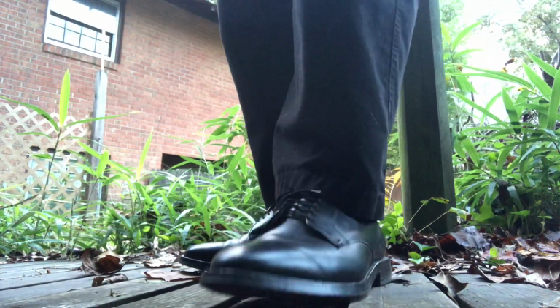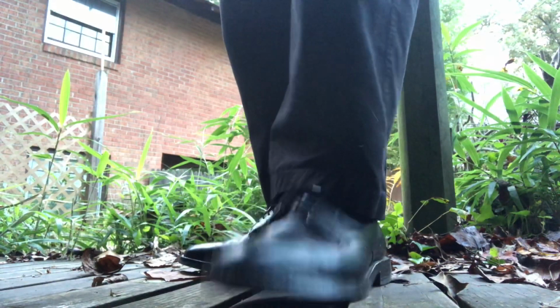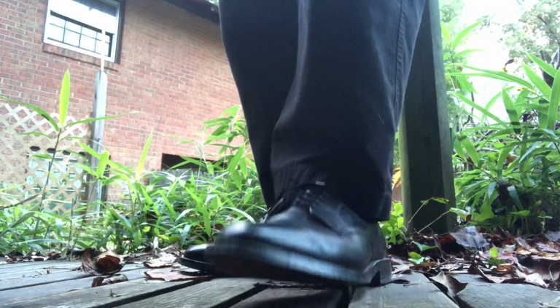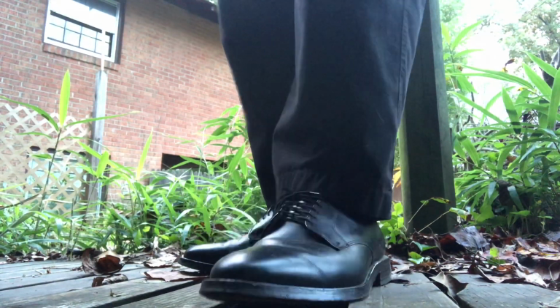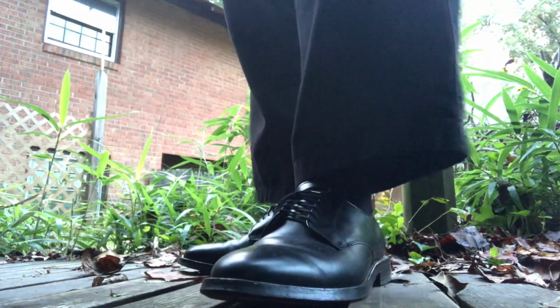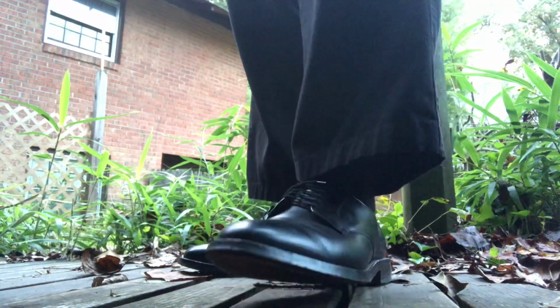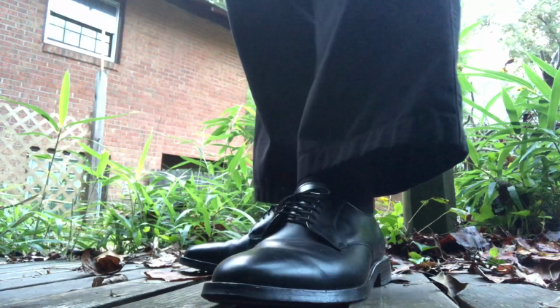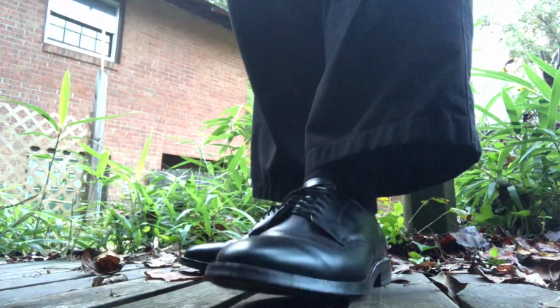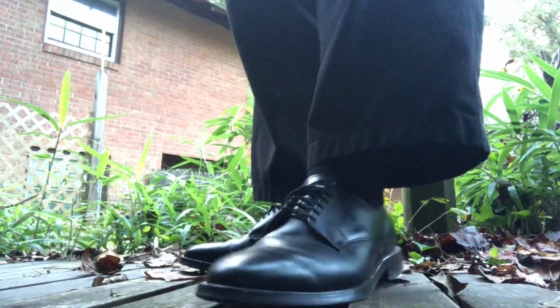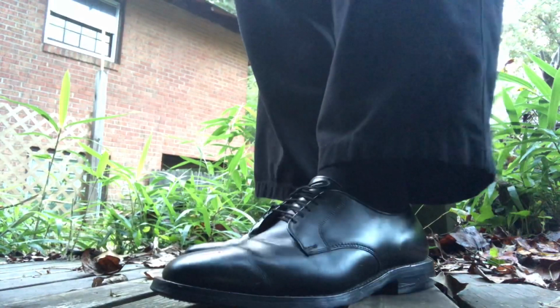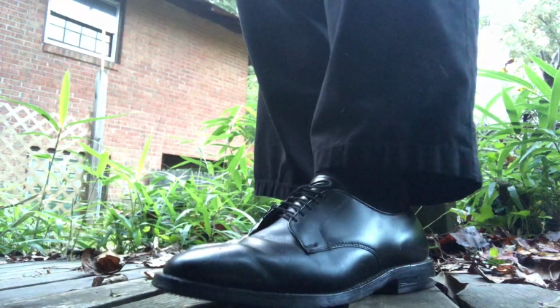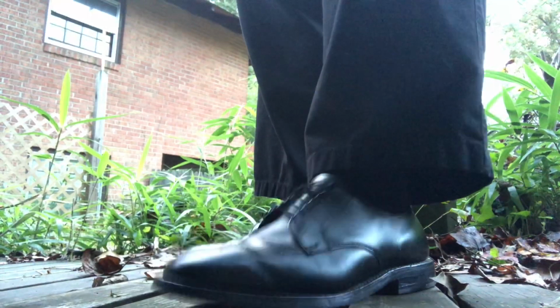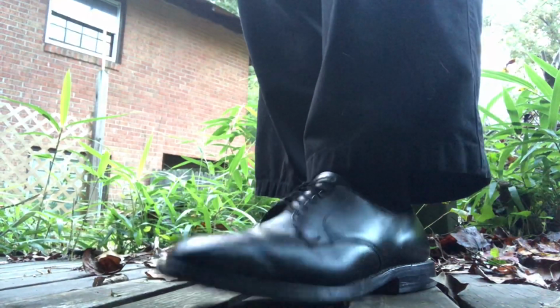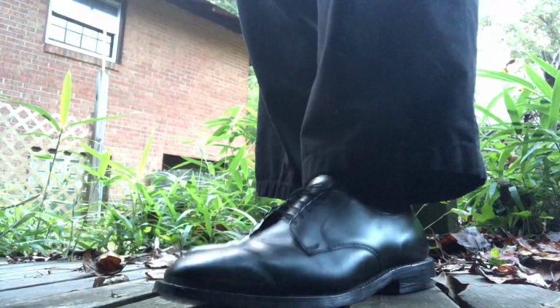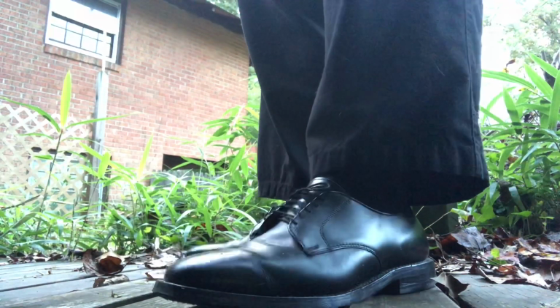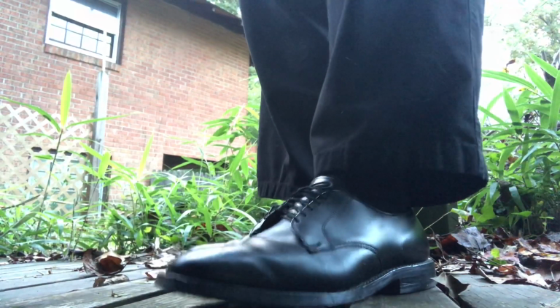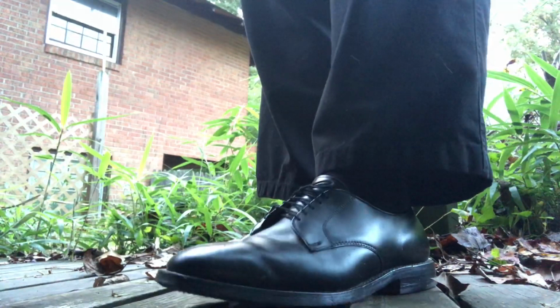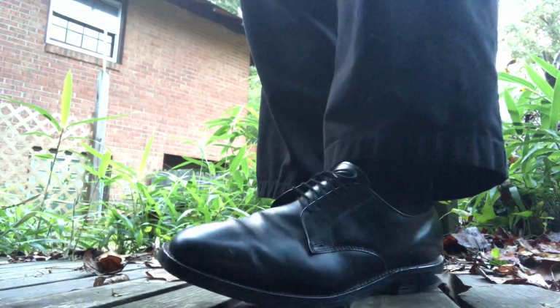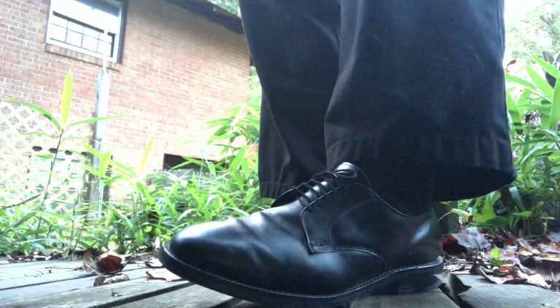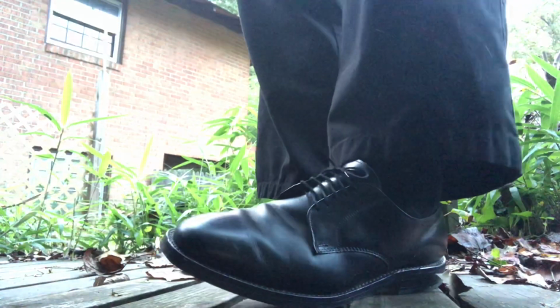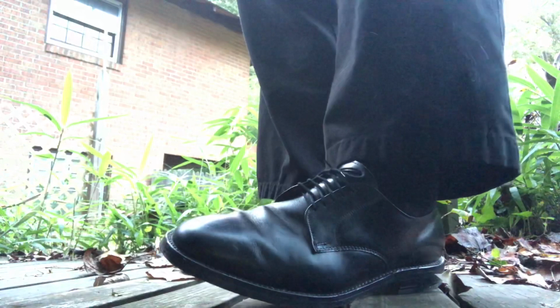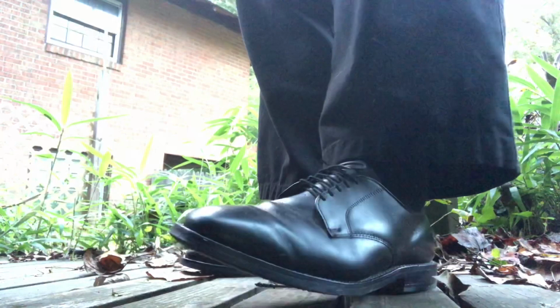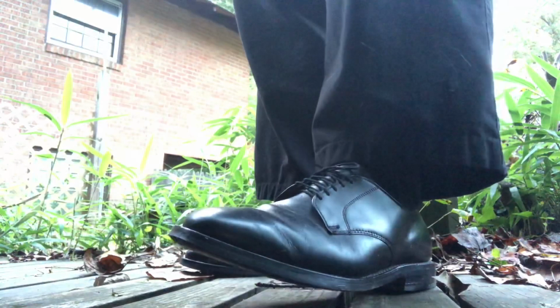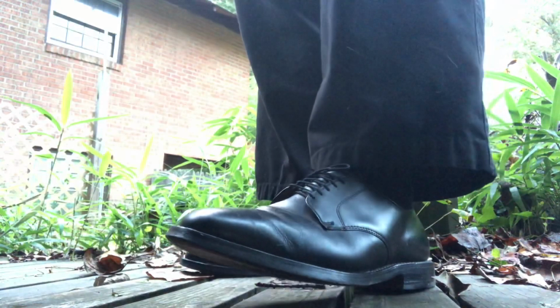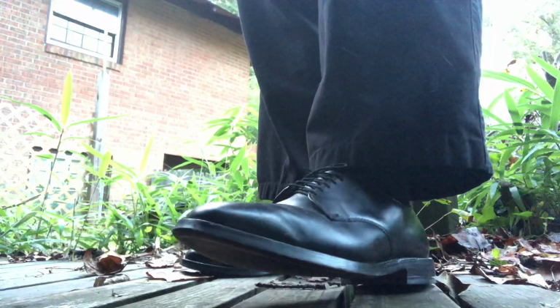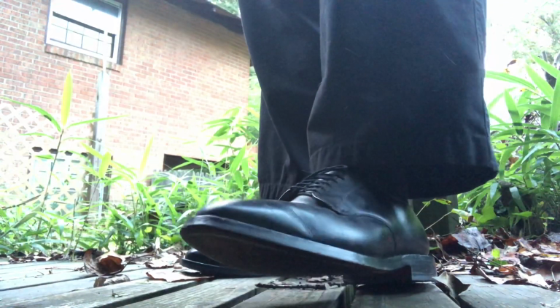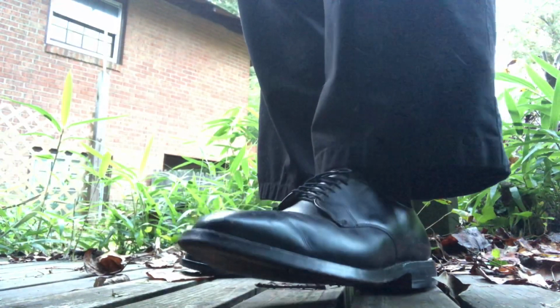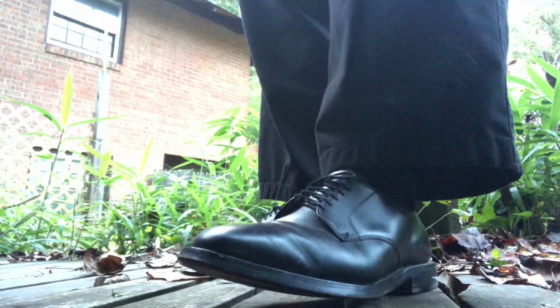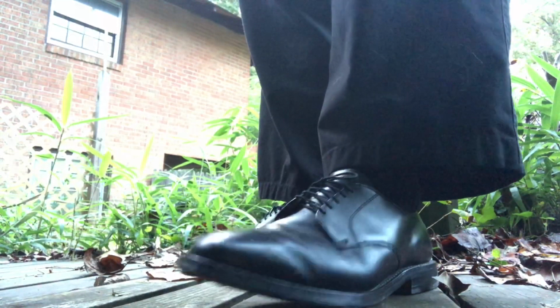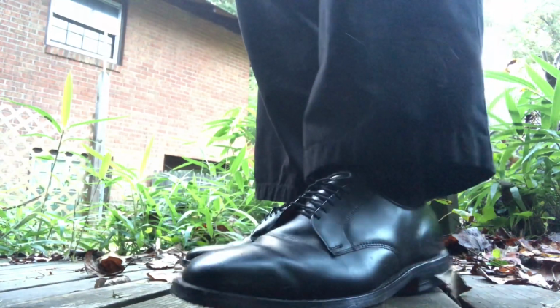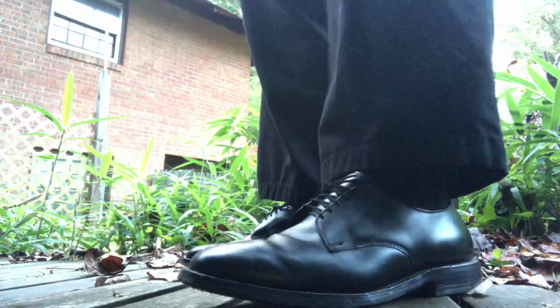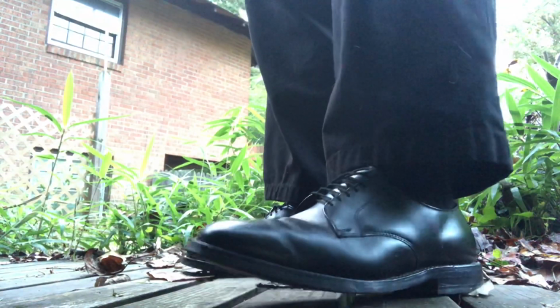Hi ladies and gentlemen, welcome to my channel. I'm going to take an opportunity to show you a very special pair of shoes I got from eBay — here's the Allen Edmonds, the Berkley's.